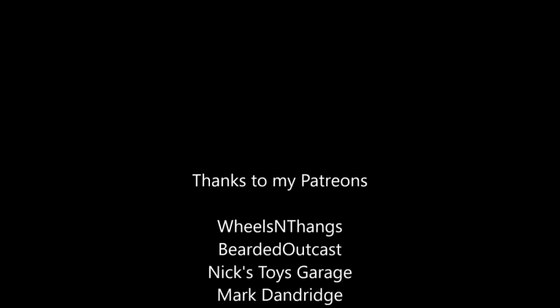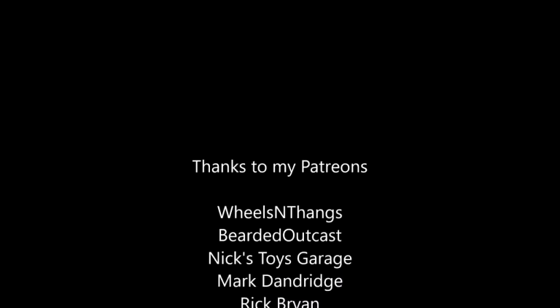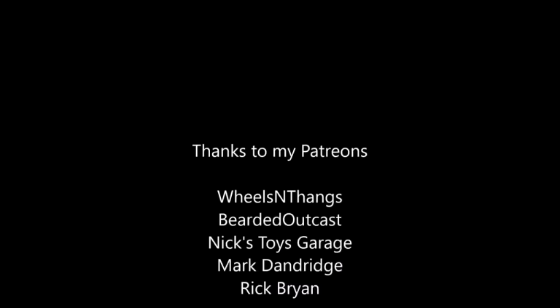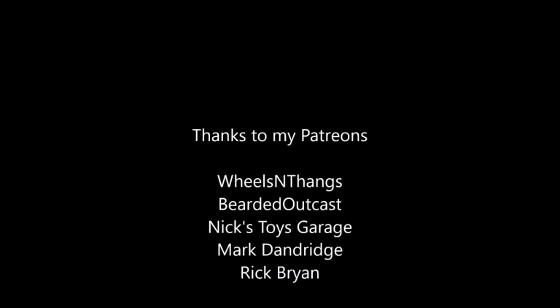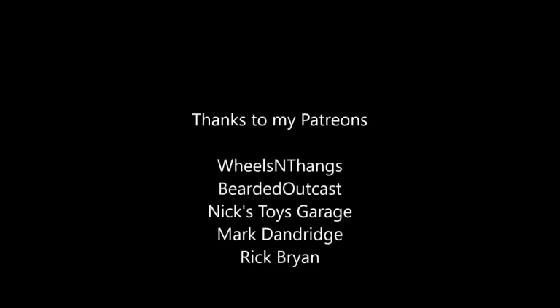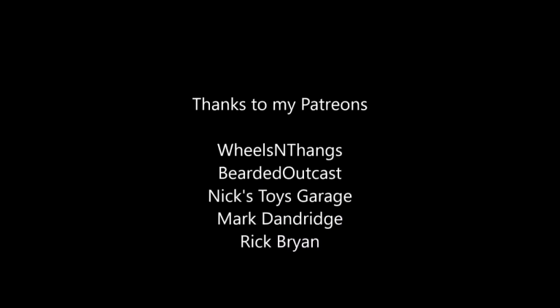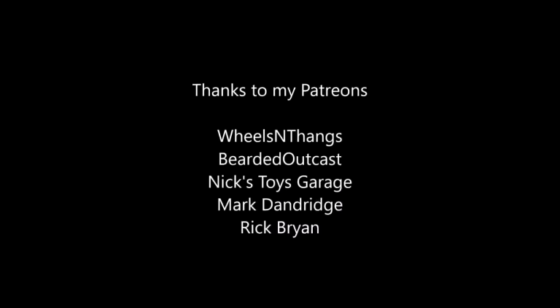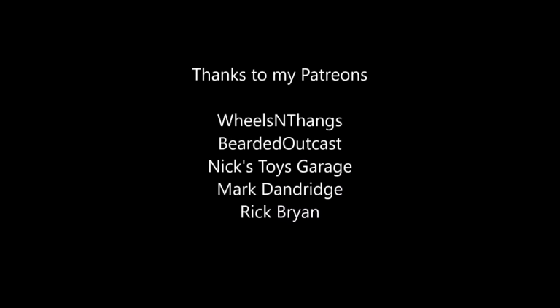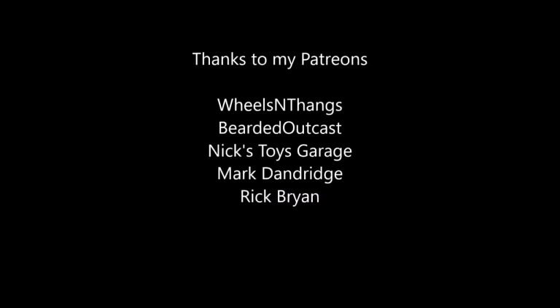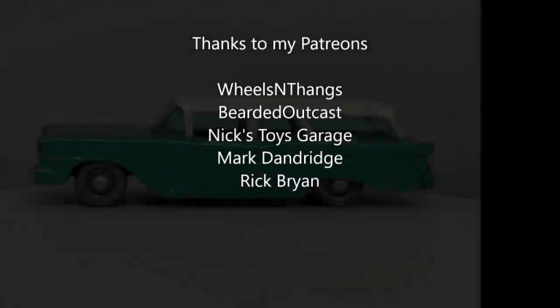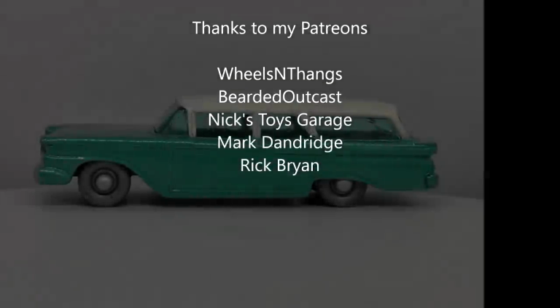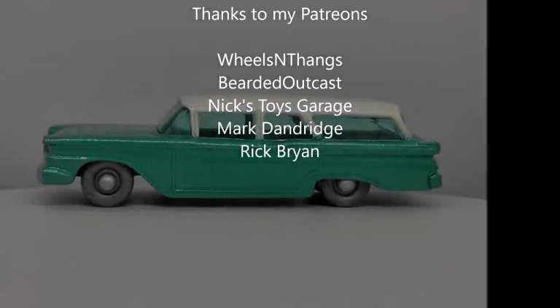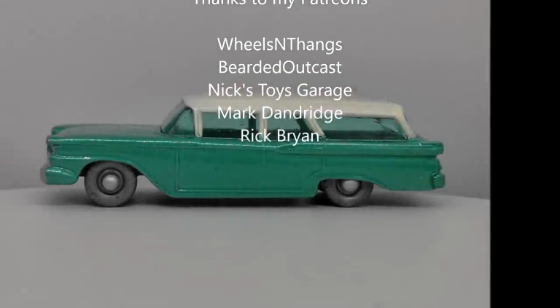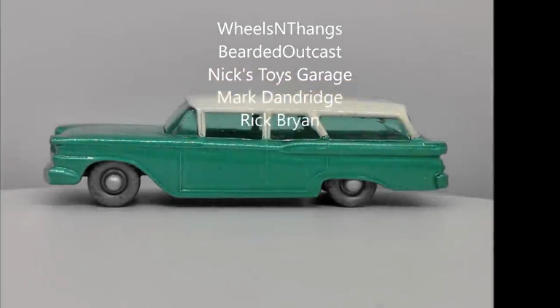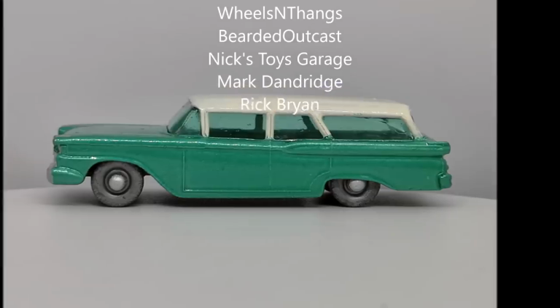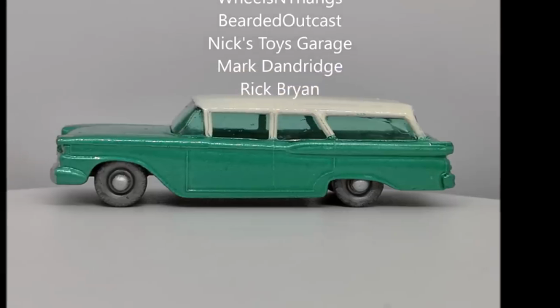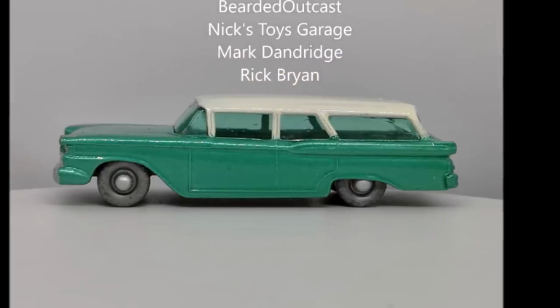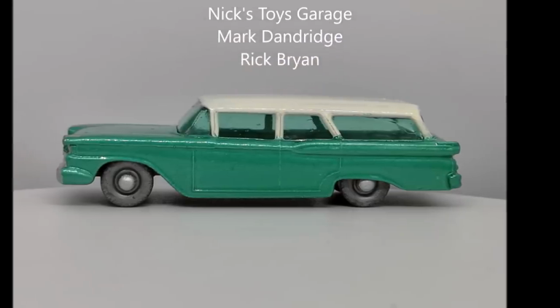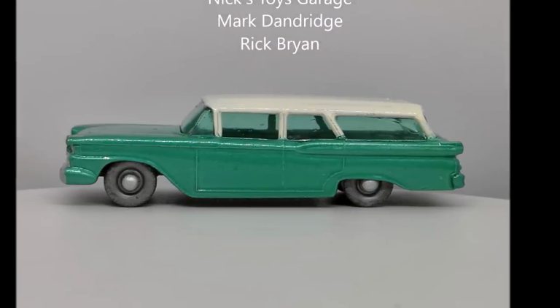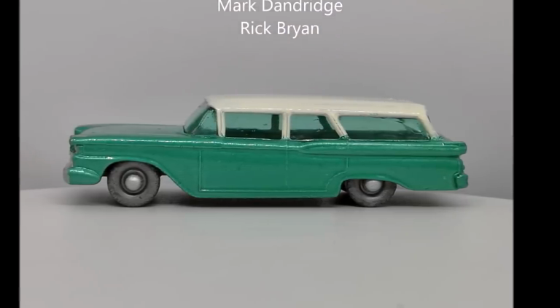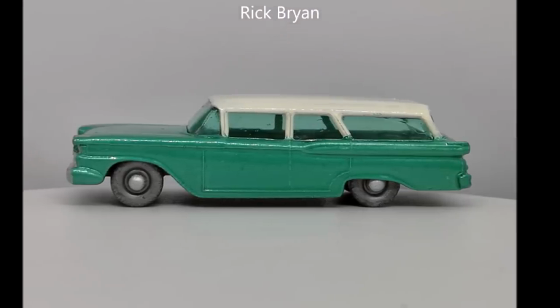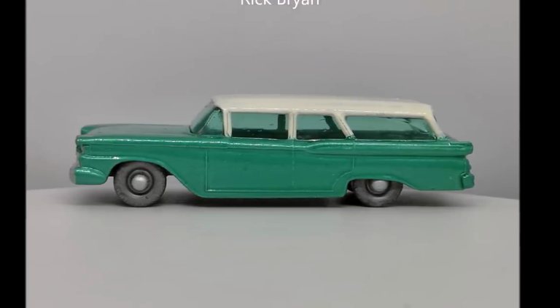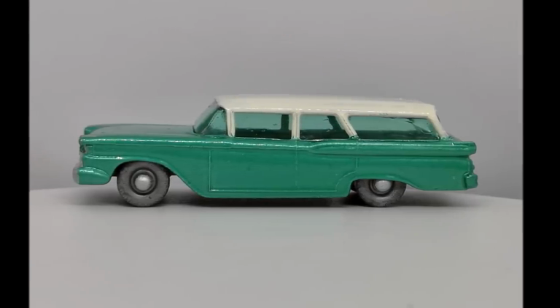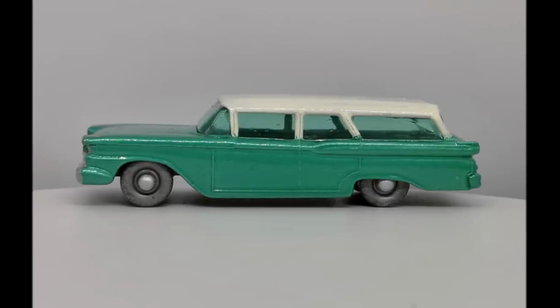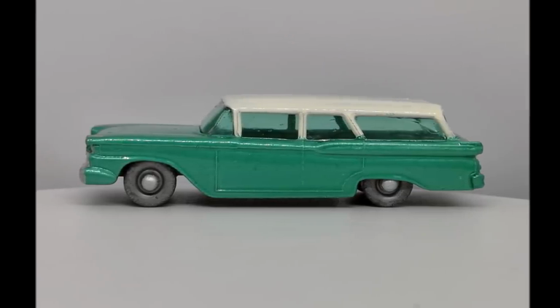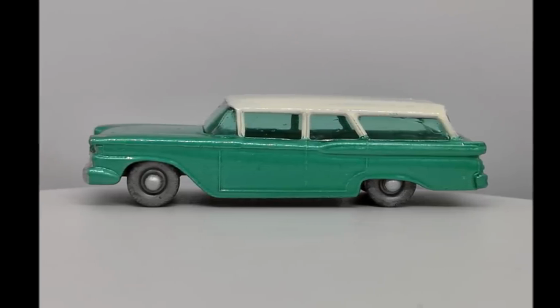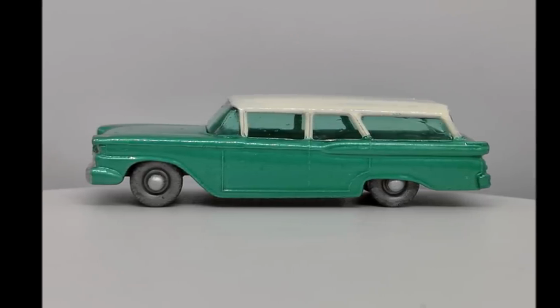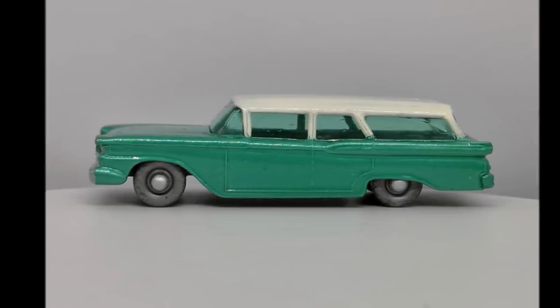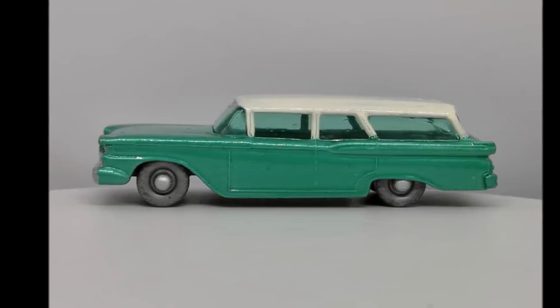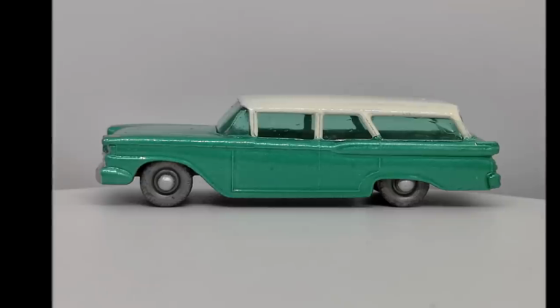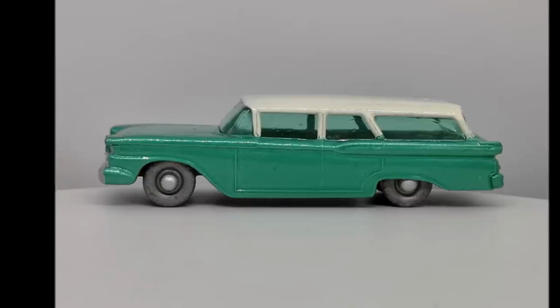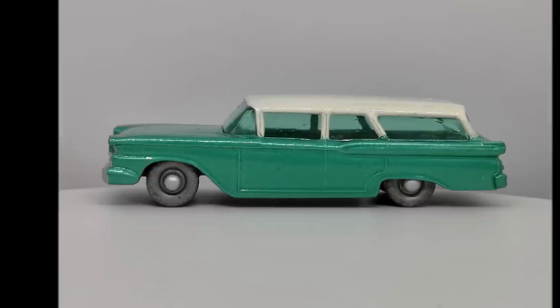I just want to take this opportunity to thank my Patreons: Wills and Things, Bit of That Cast, Nick's Toy Garage, Mark Dandridge, and Rick Bryan. And of course thank you guys for watching — hopefully you'll stick around for the next one.